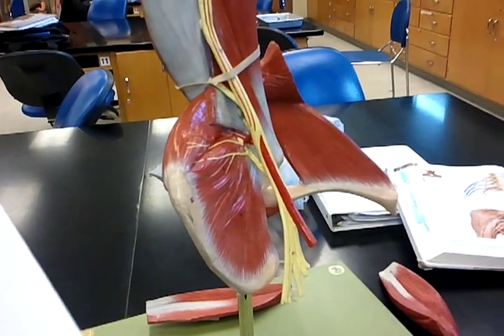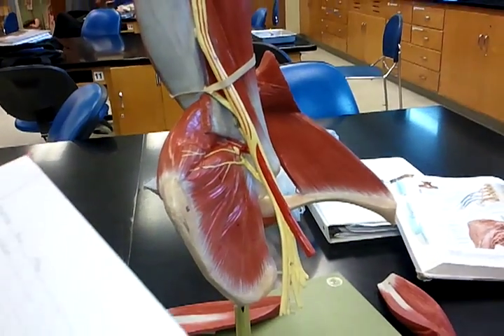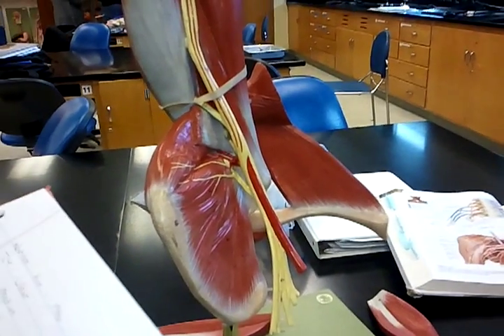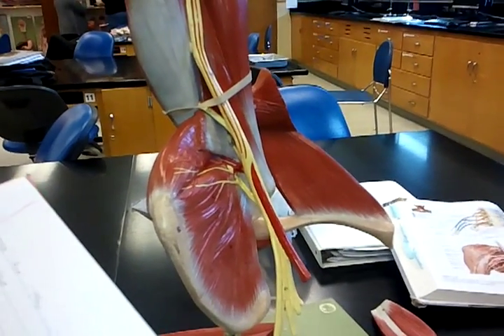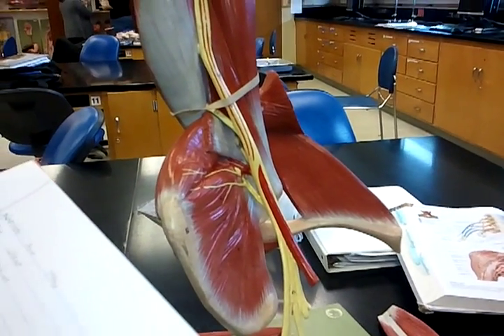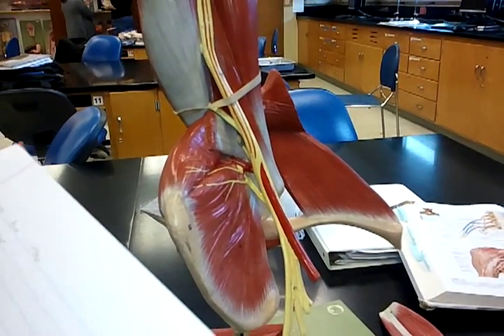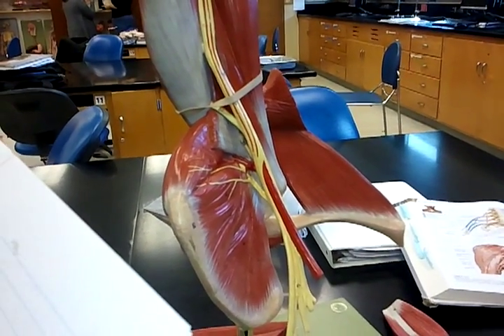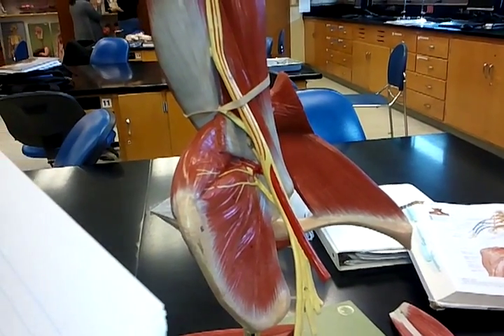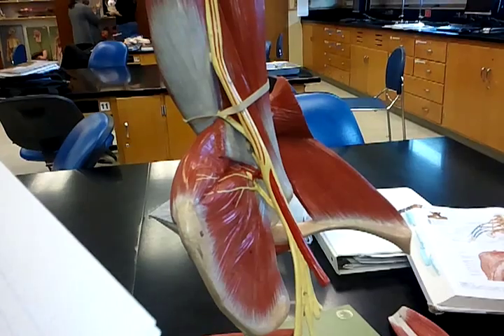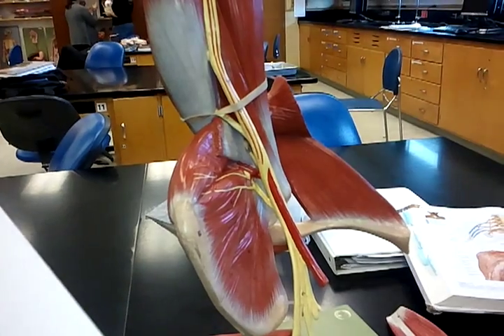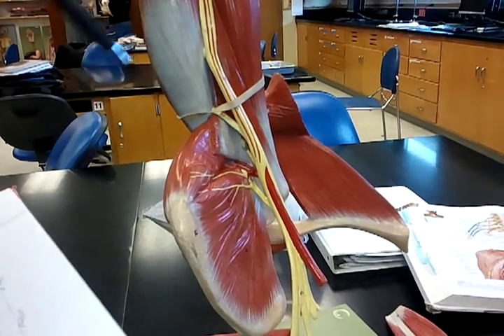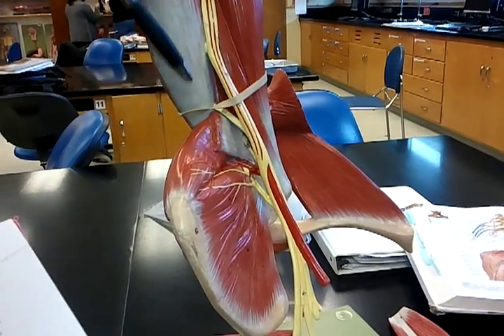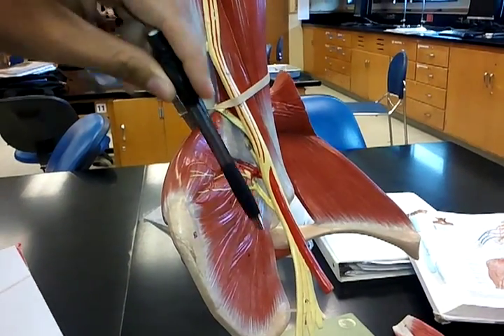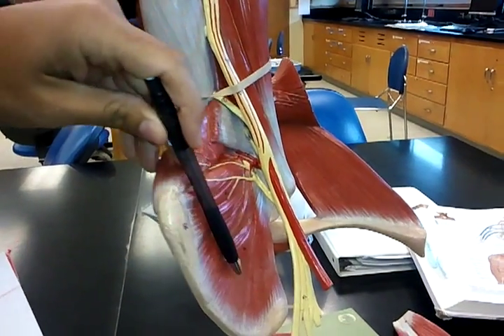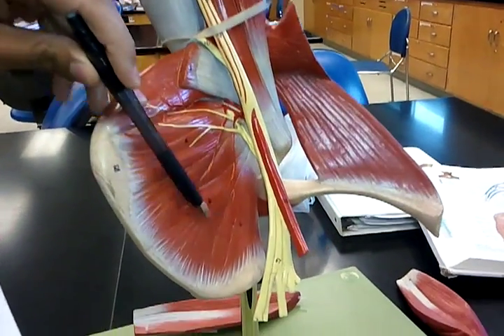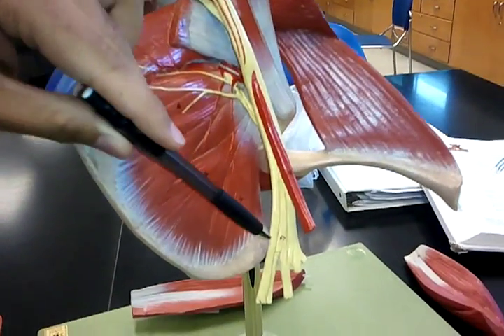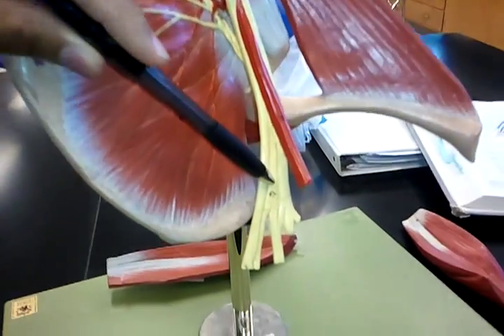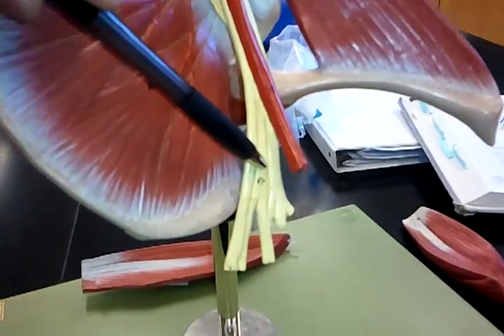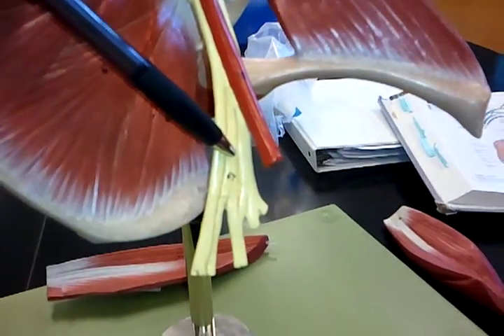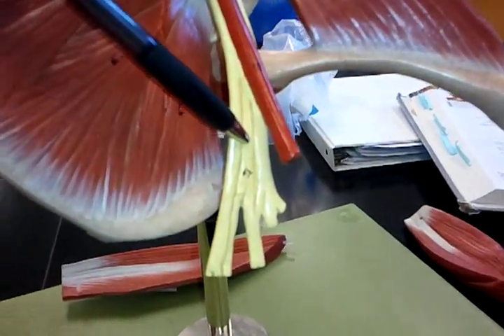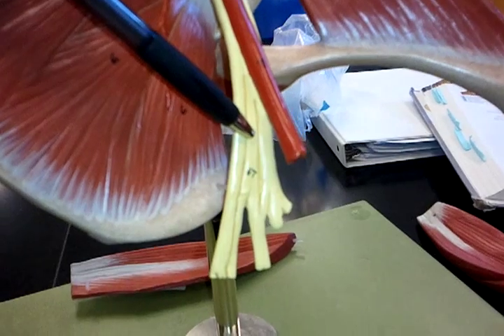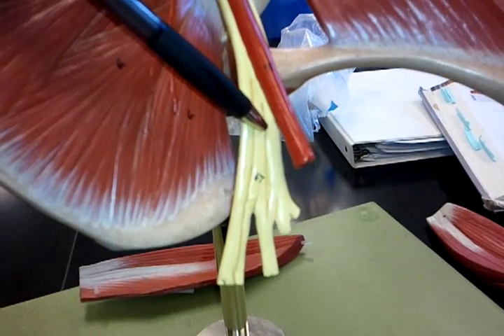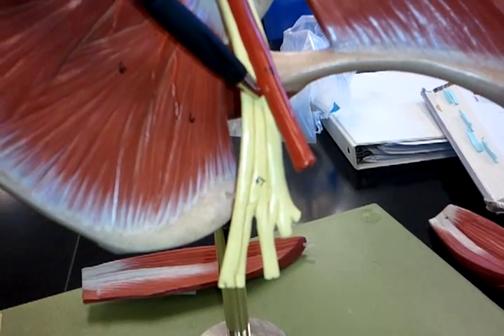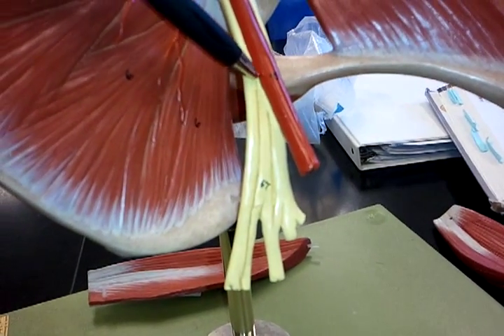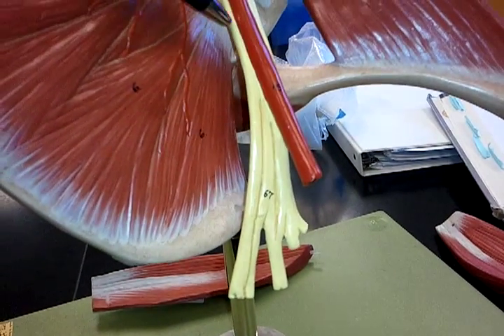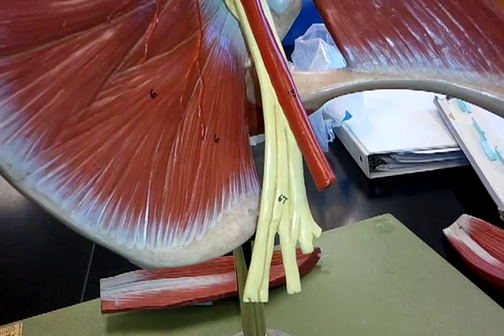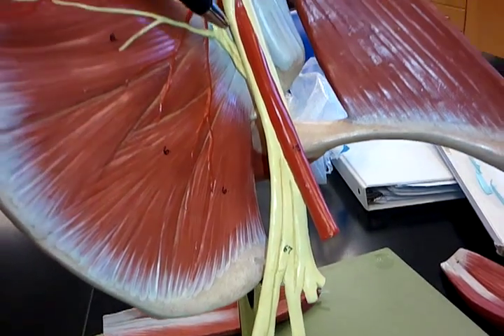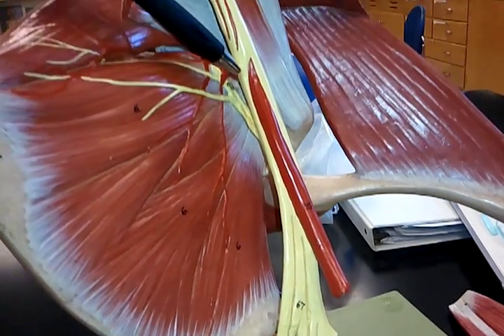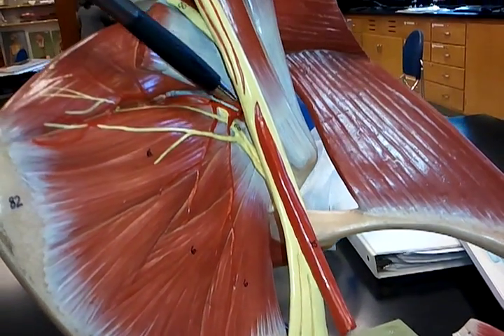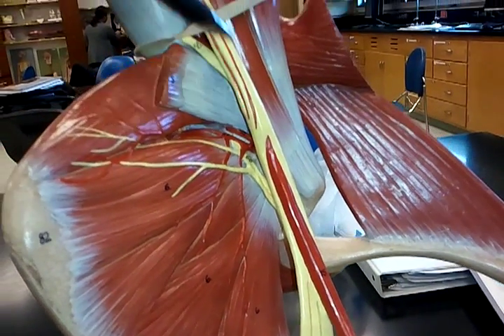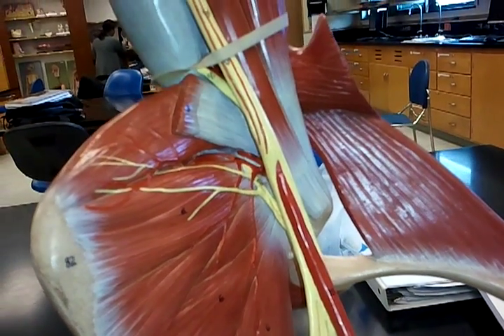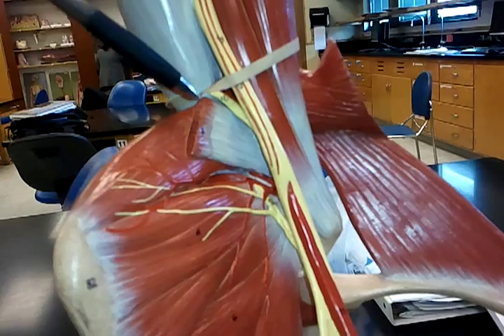We will be doing the arm nerves. The first one we'll be going over is number 67, which is the brachial plexus, which runs up to here. I'm not sure where it goes after that.